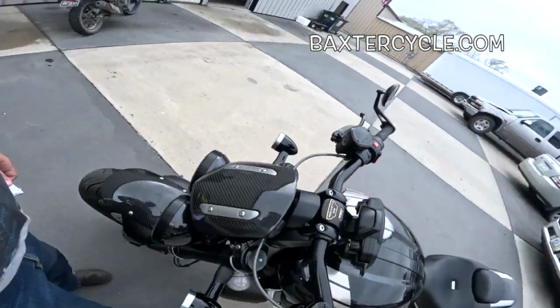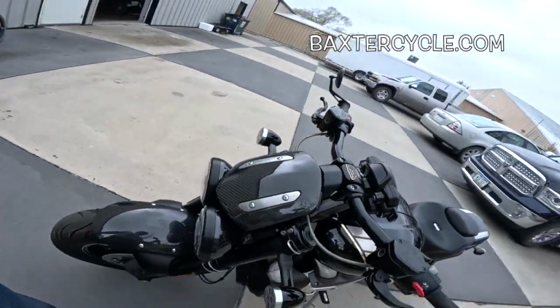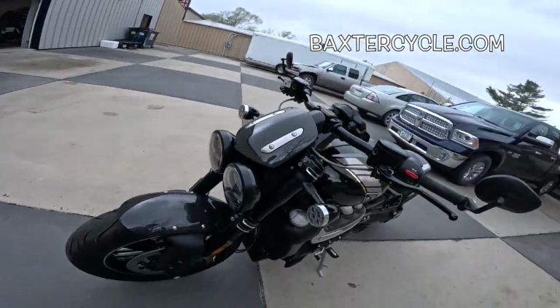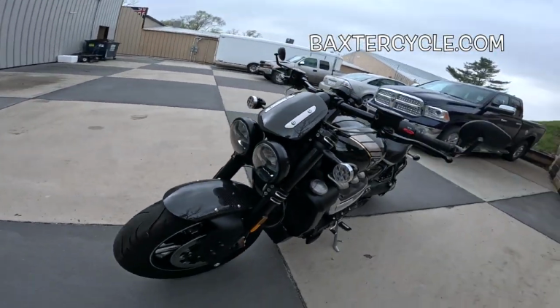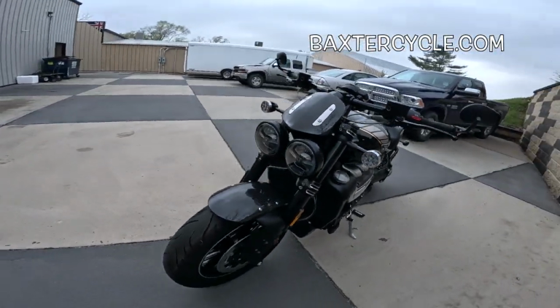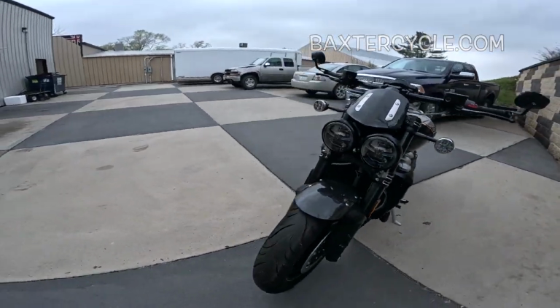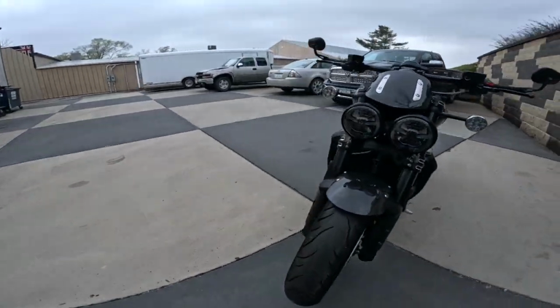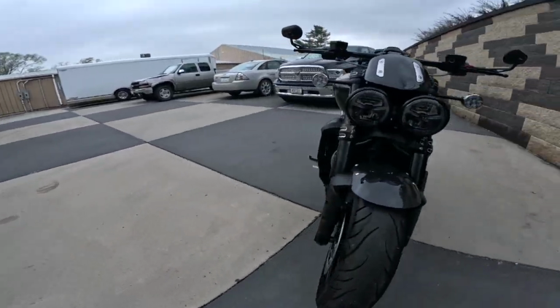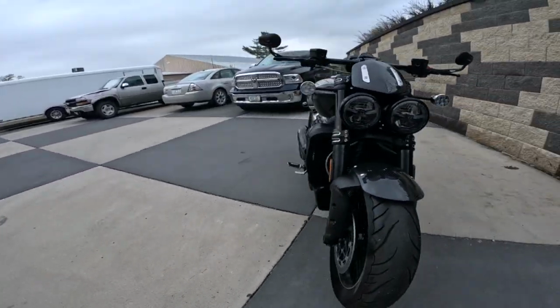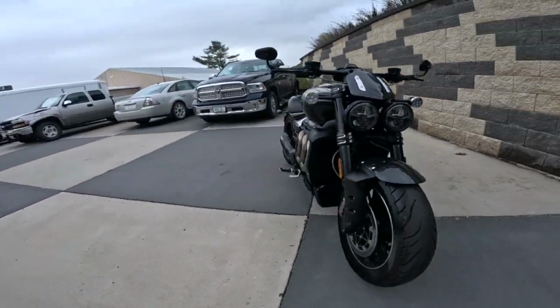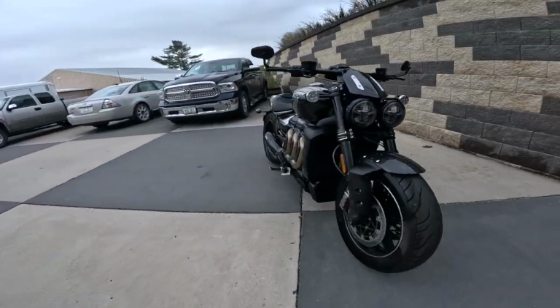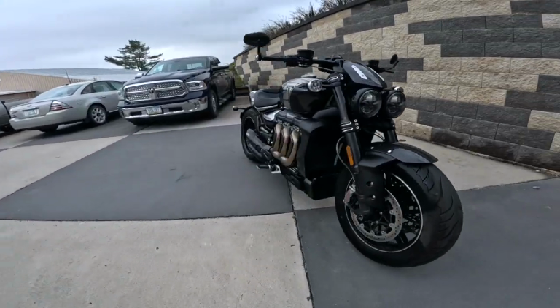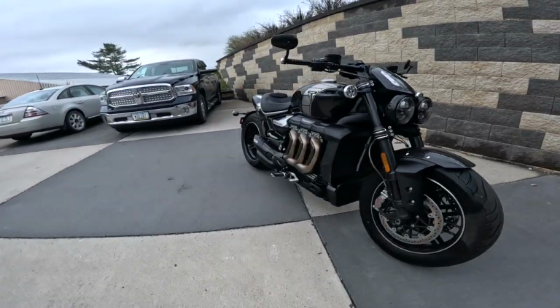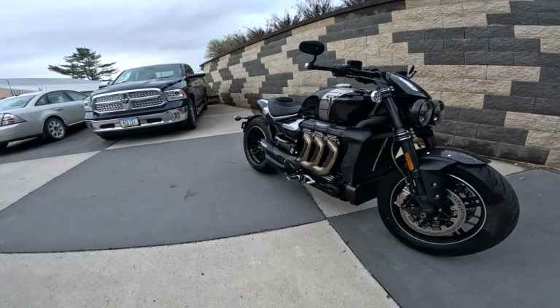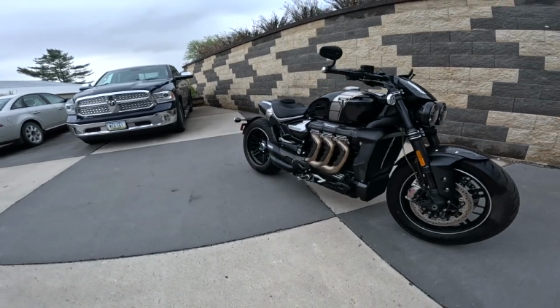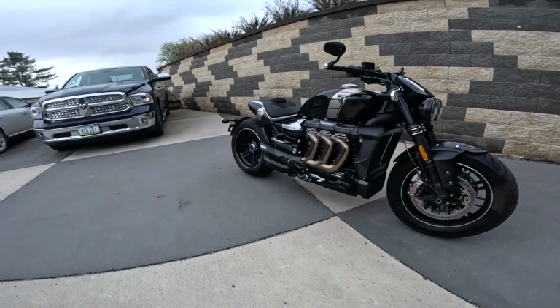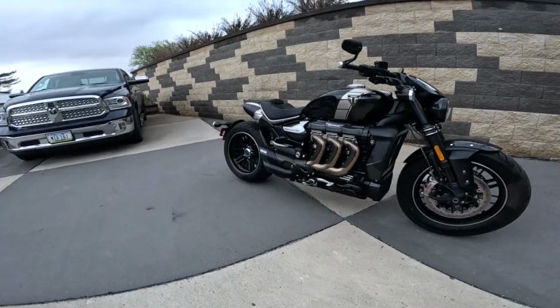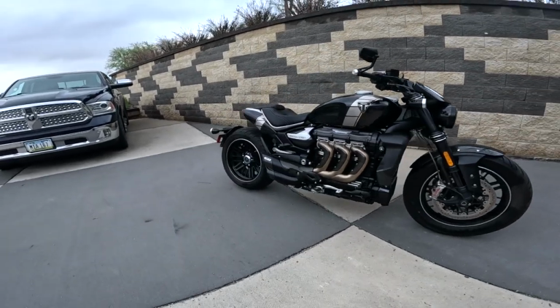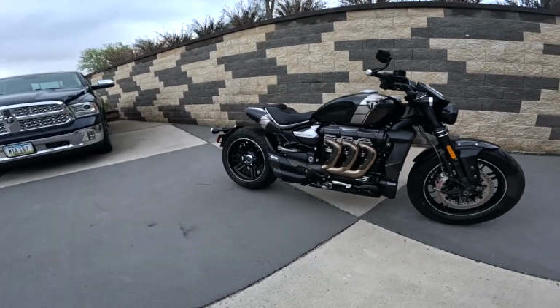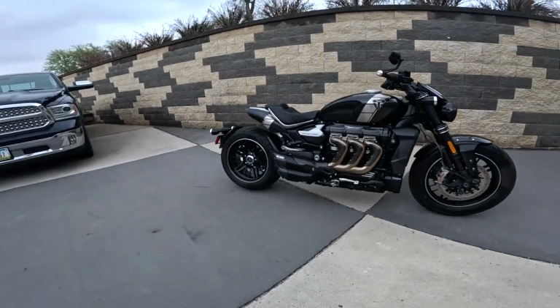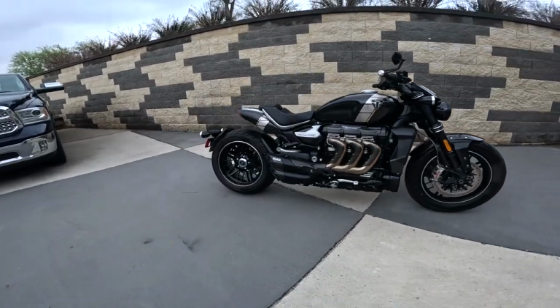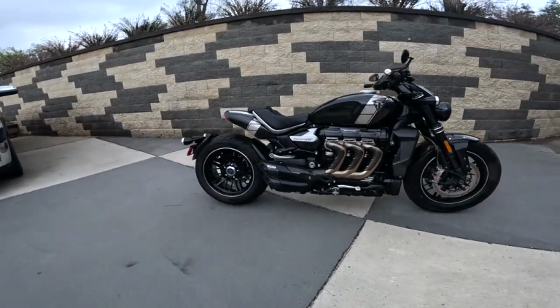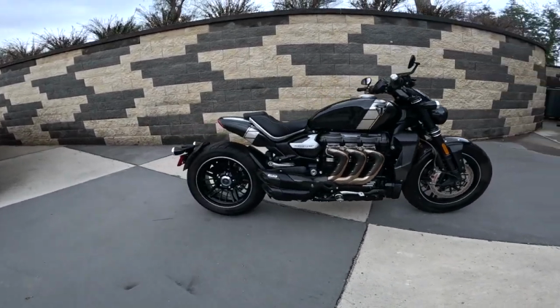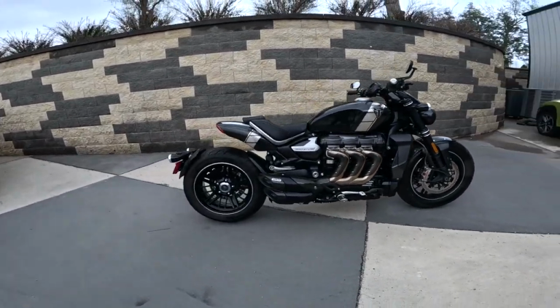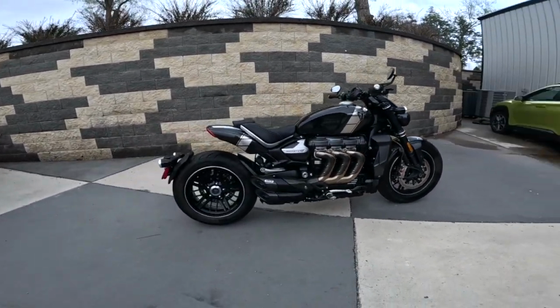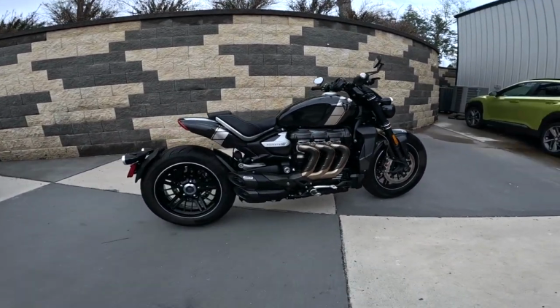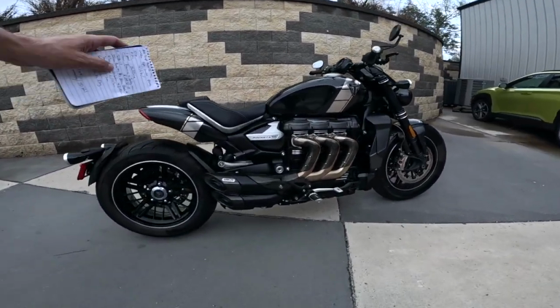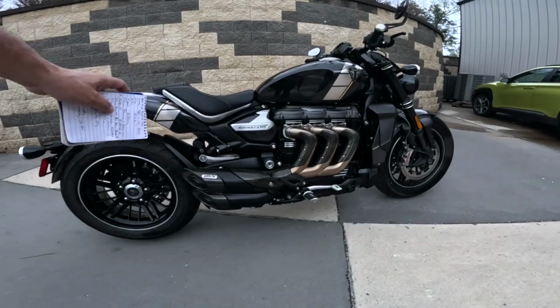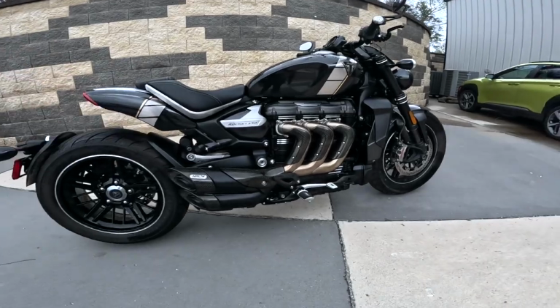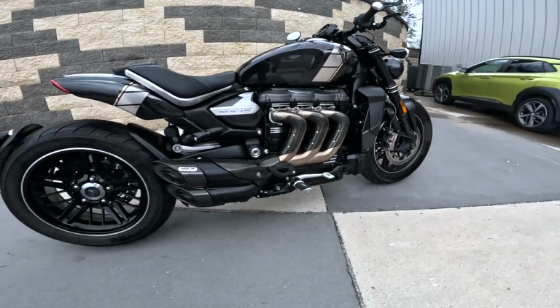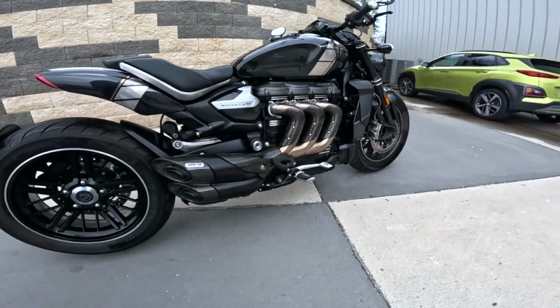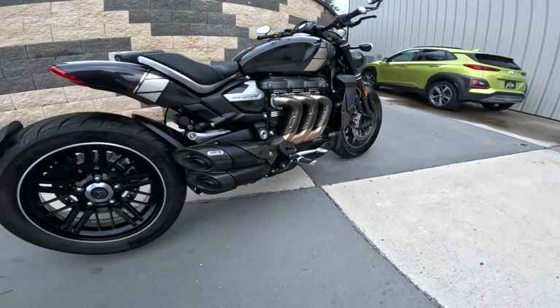This is the ultimate version of the Rocket 3, in my opinion, particularly at this point in time, 2020. This one has the added aero exhaust. Isn't that just beautiful?